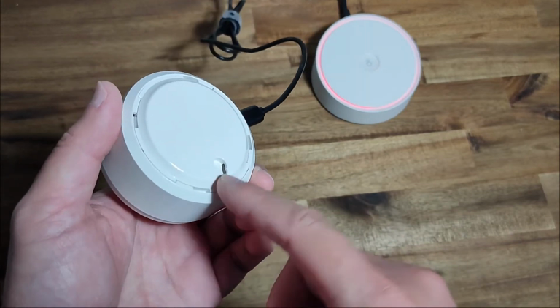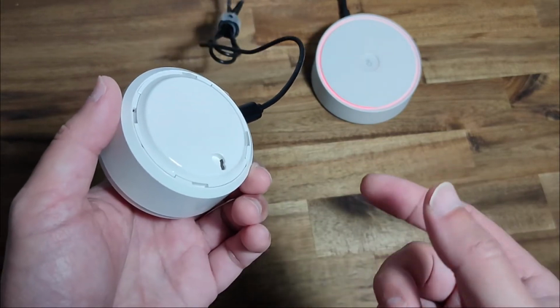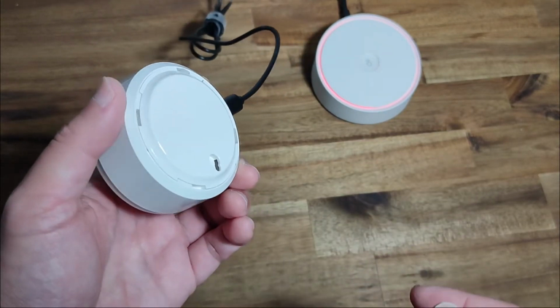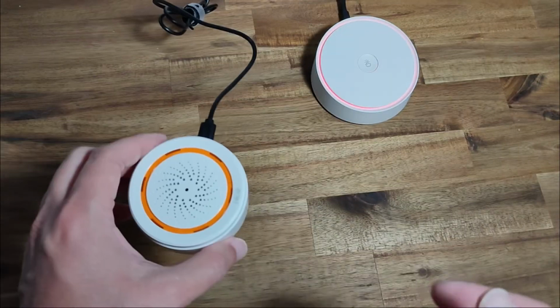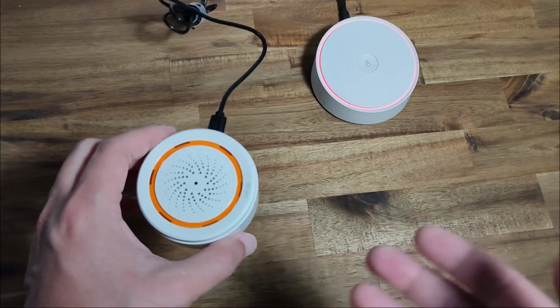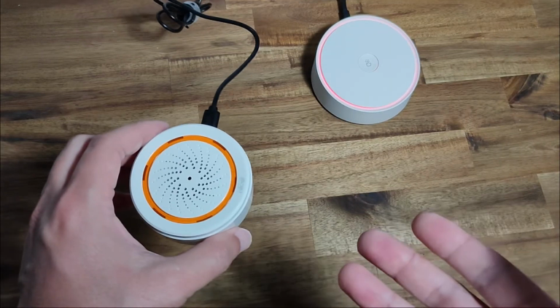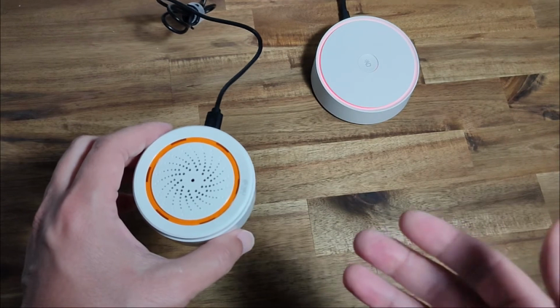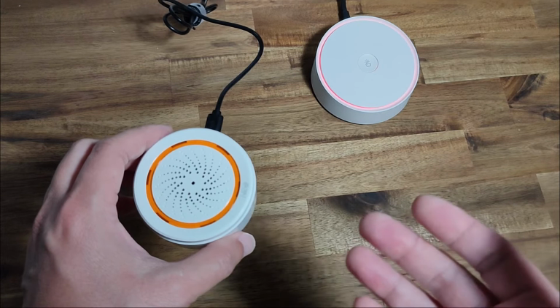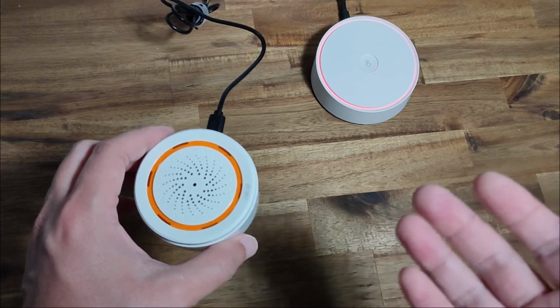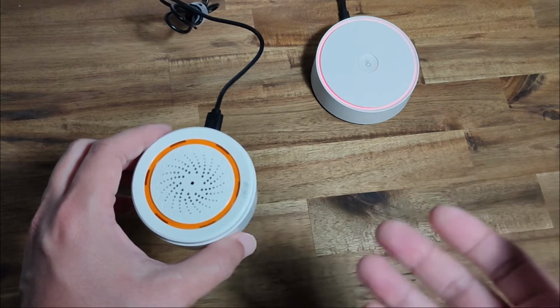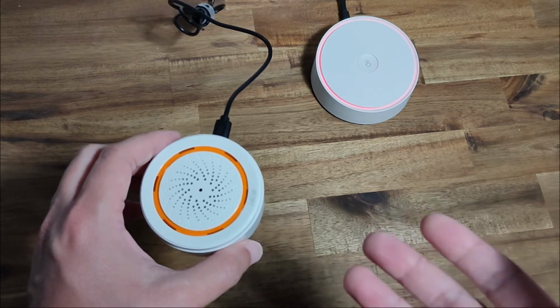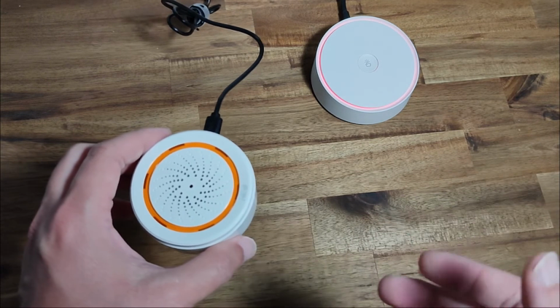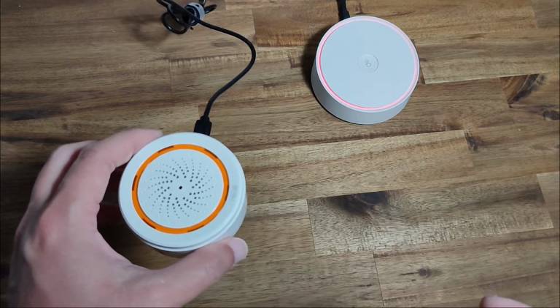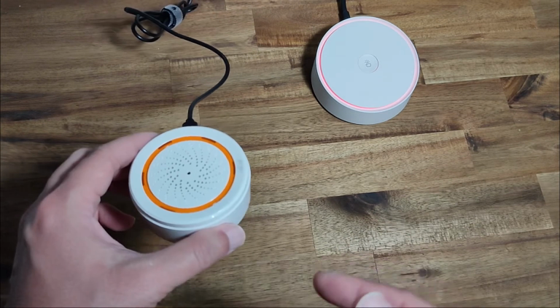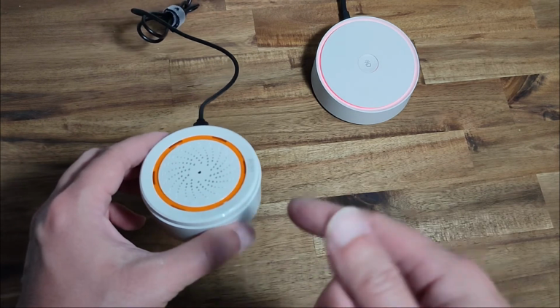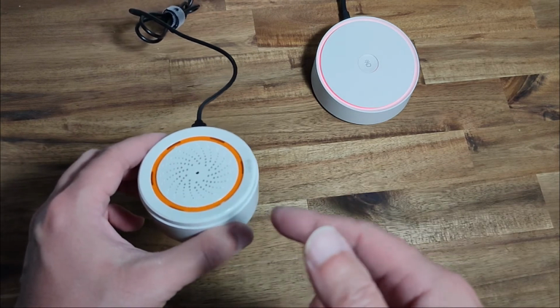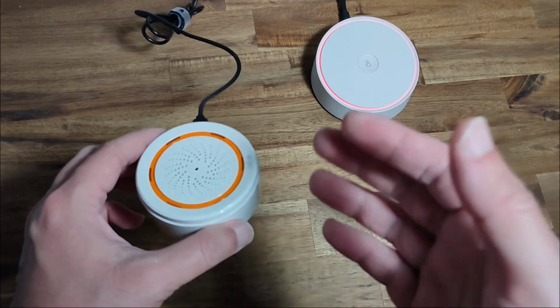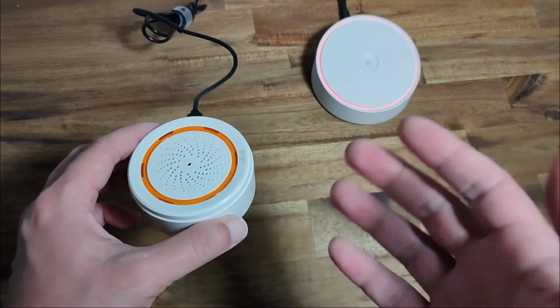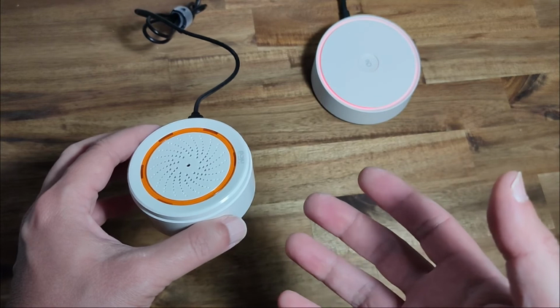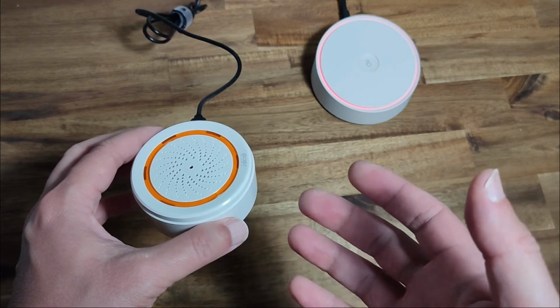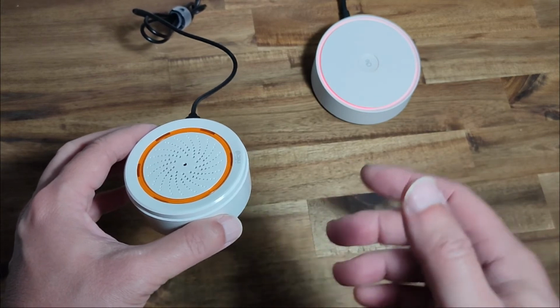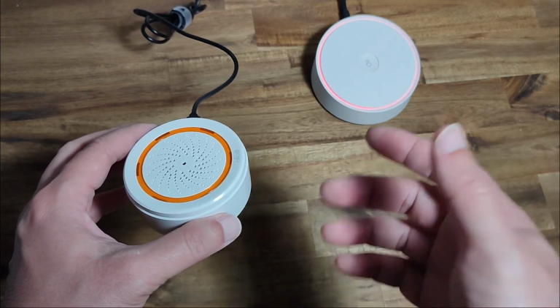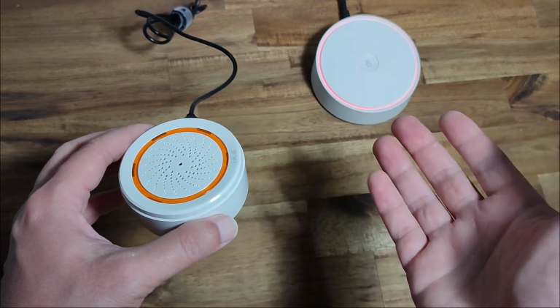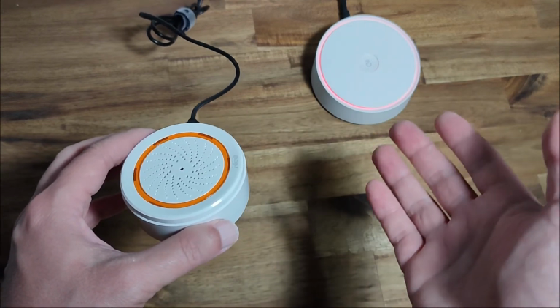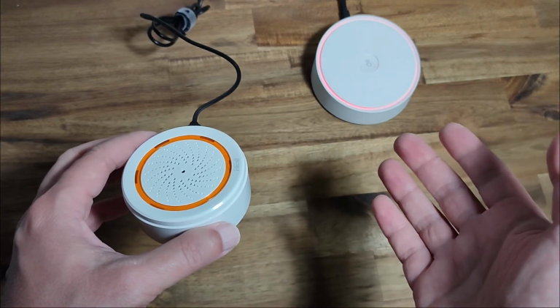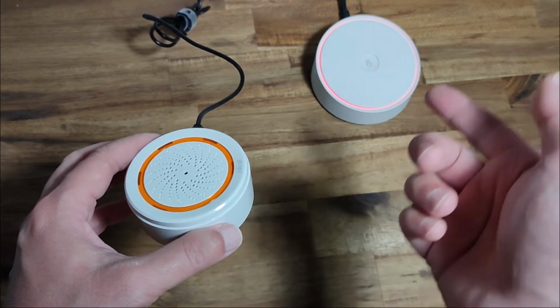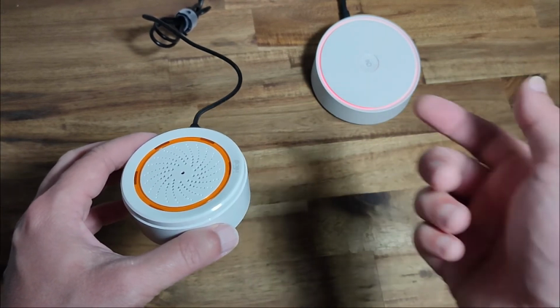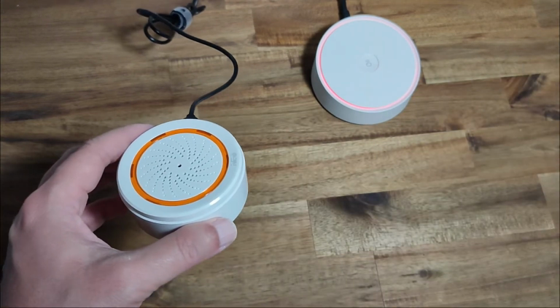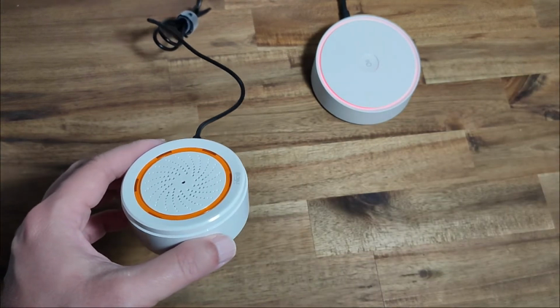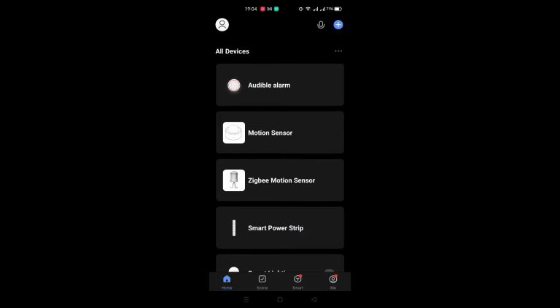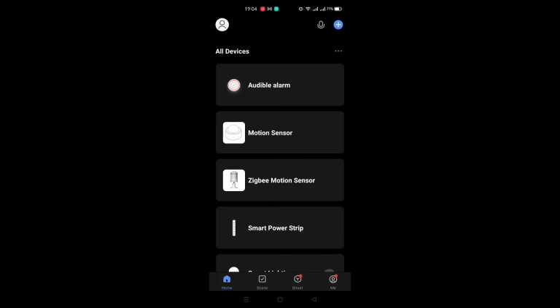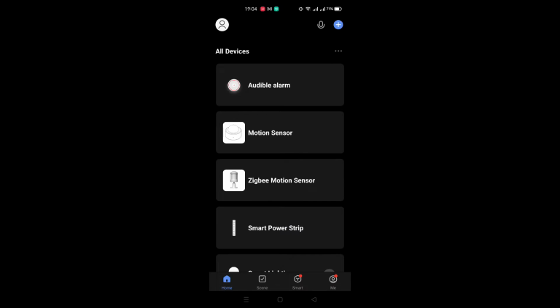This is quite inexpensive — I think about maybe 15 to 20 US dollars. In order to use this siren, because it's based on Zigbee technology, you need a Zigbee gateway such as this one.